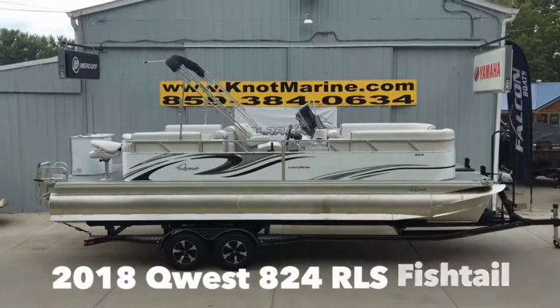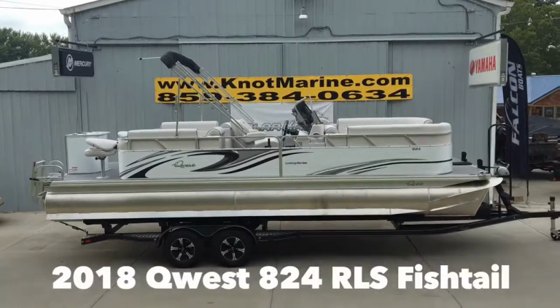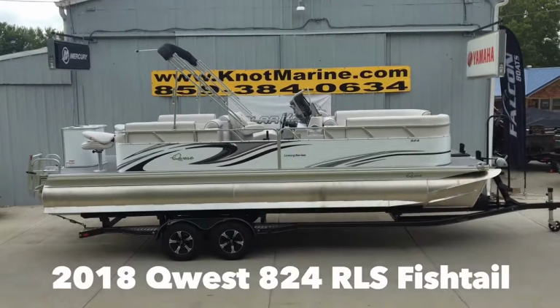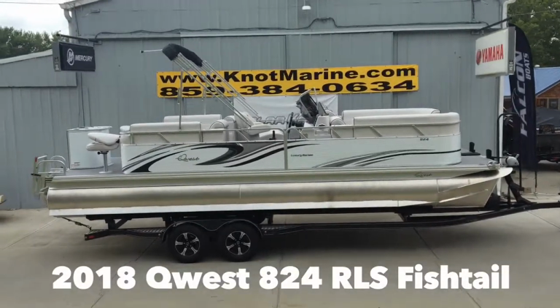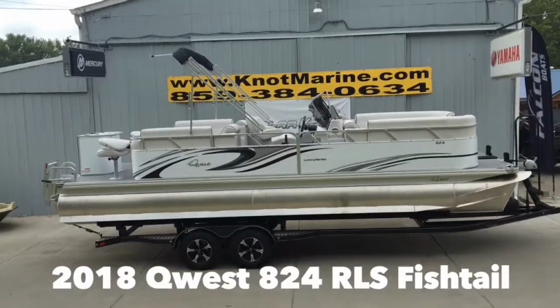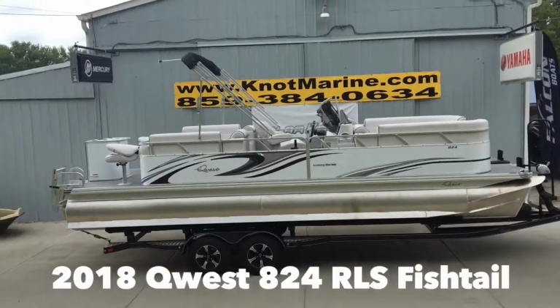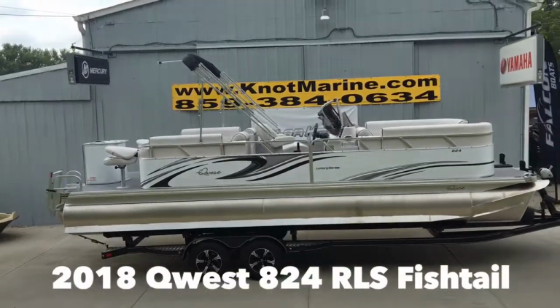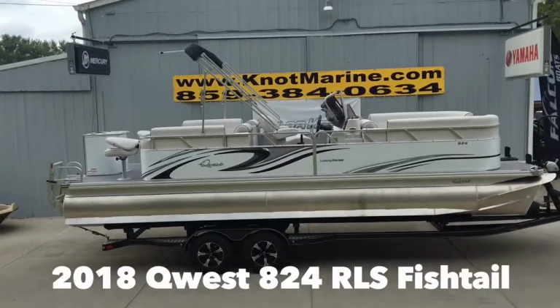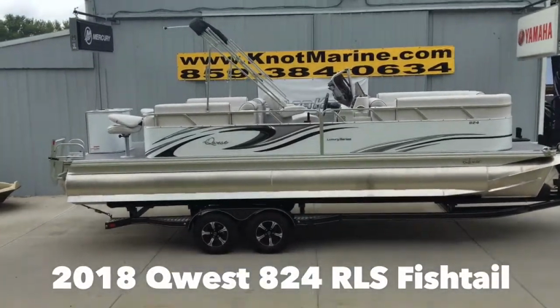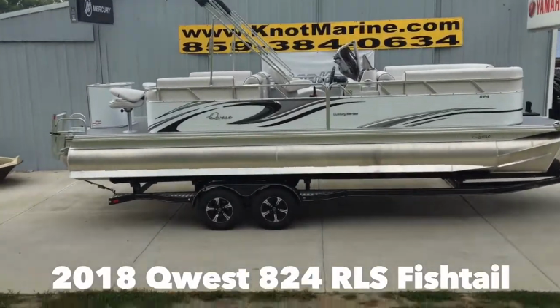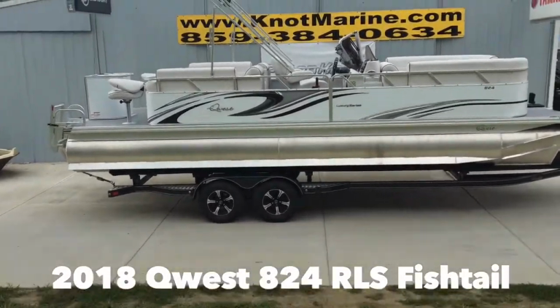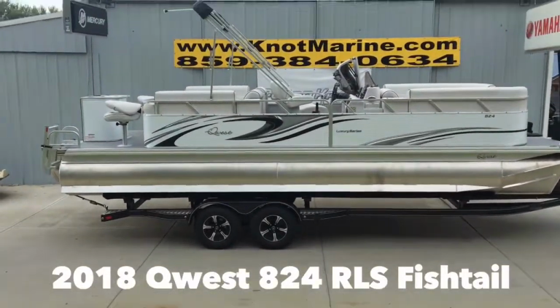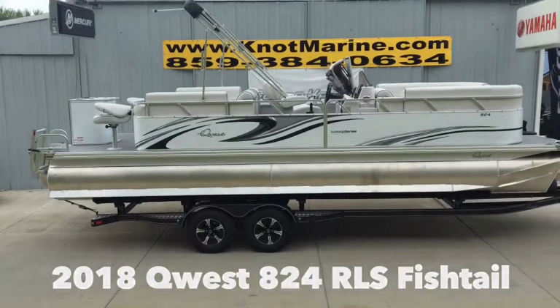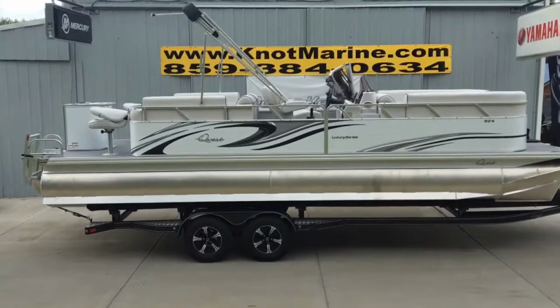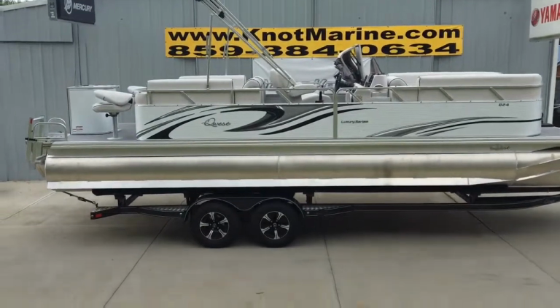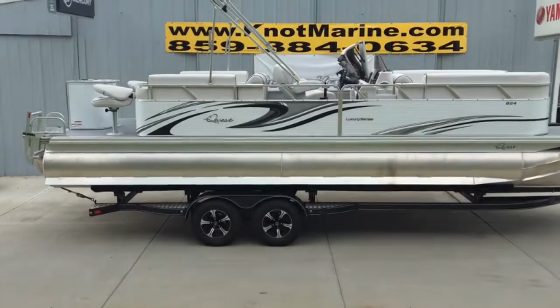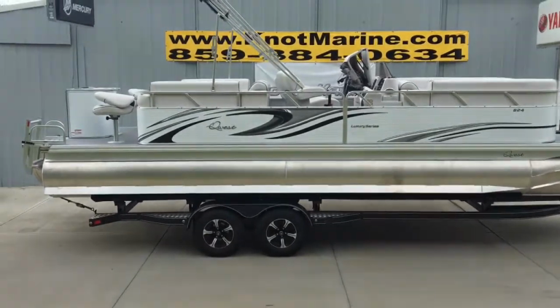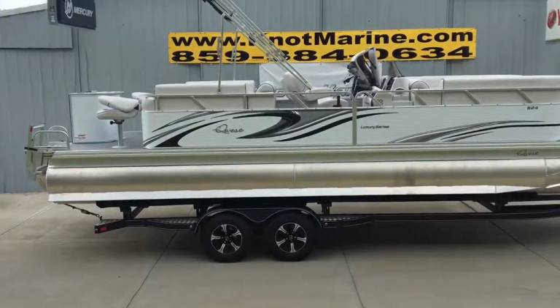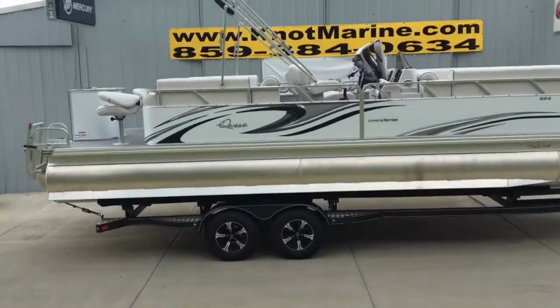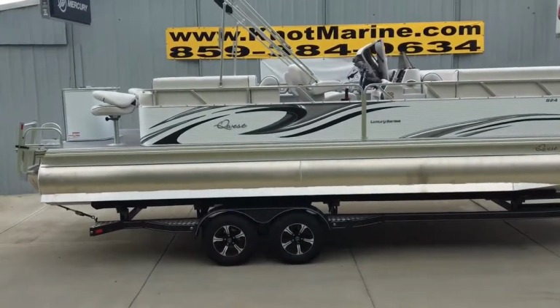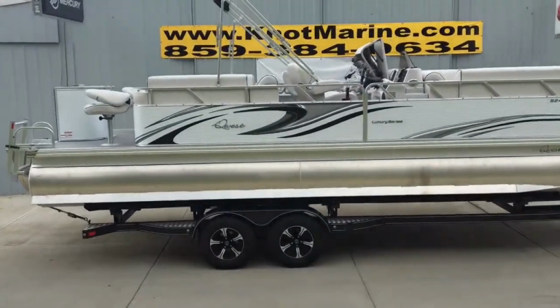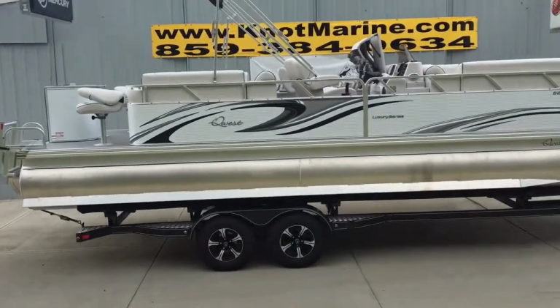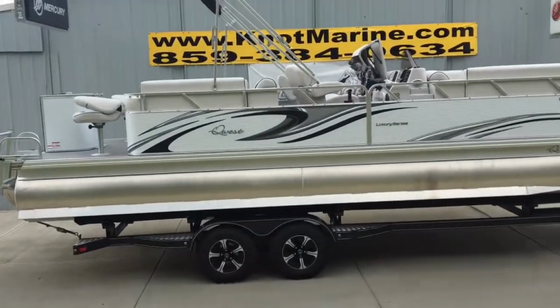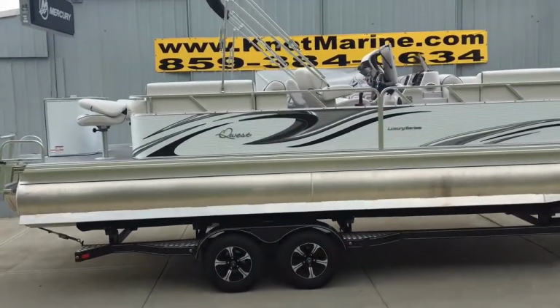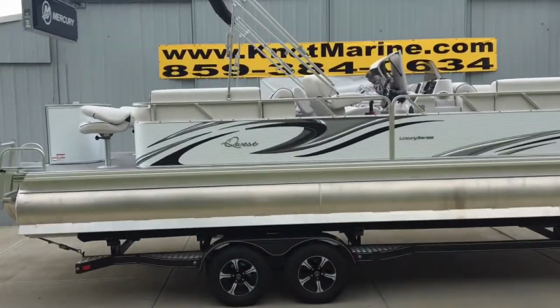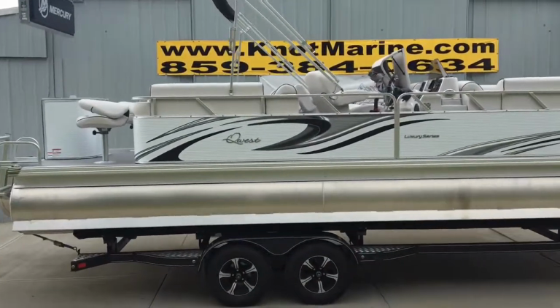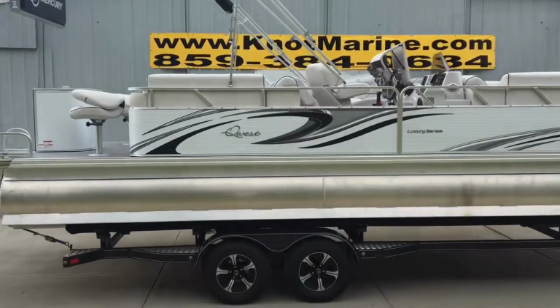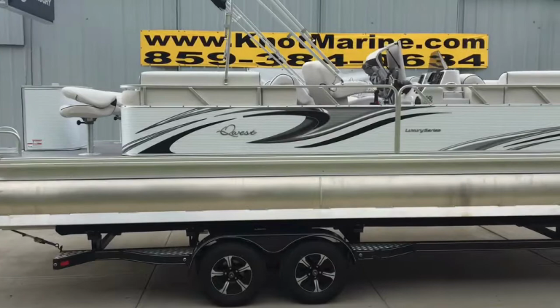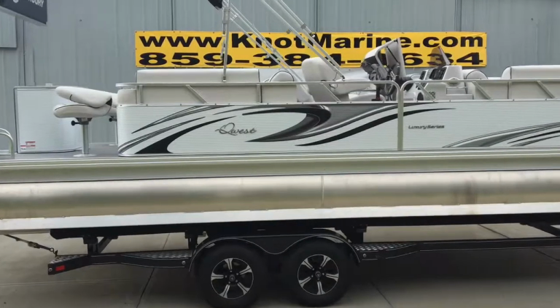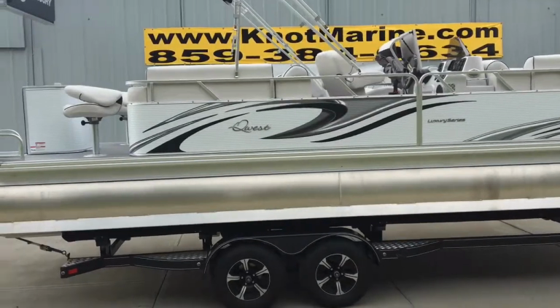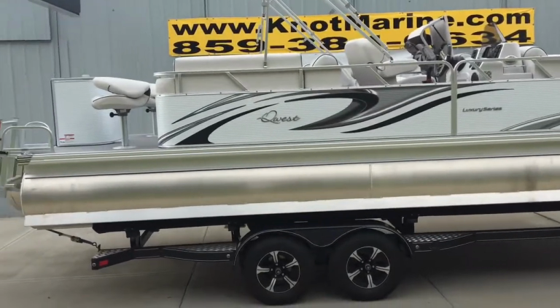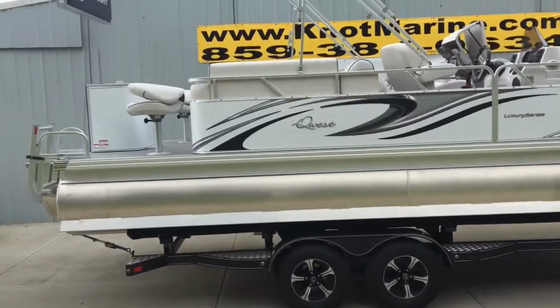Folks, Robbie here at Knott Marine bringing you the newest pontoon boat family to our dealership. This is a Quest 824 LS, or Luxury Series.